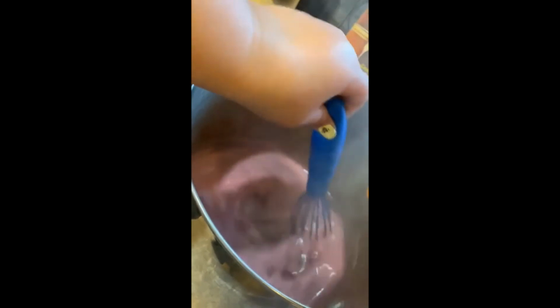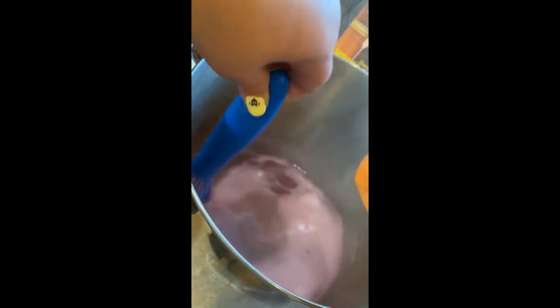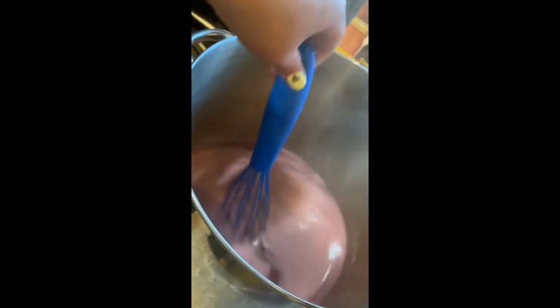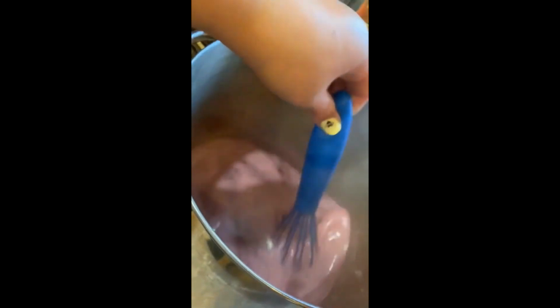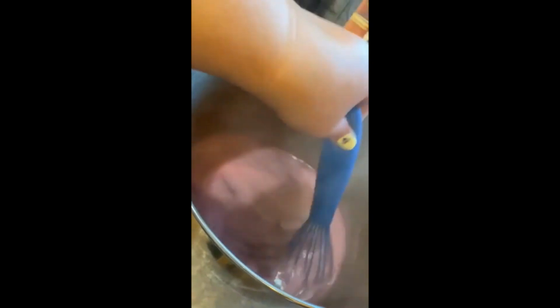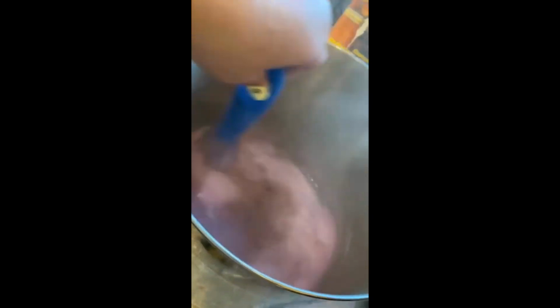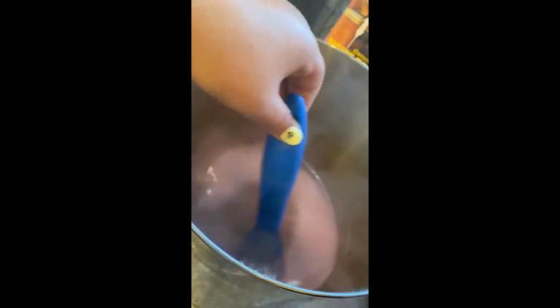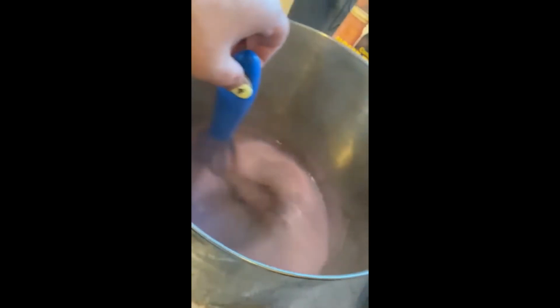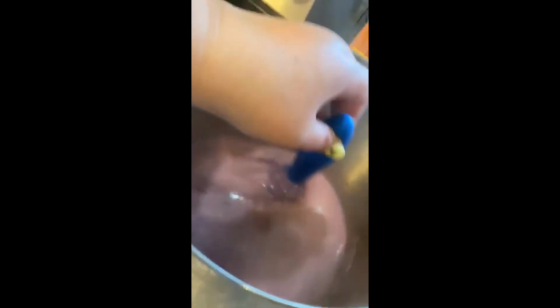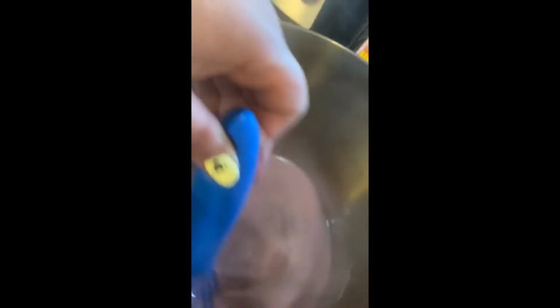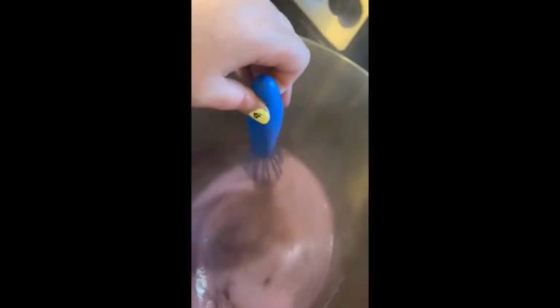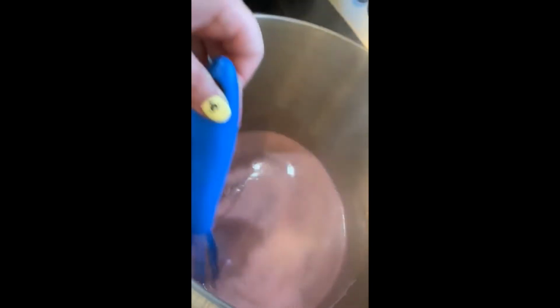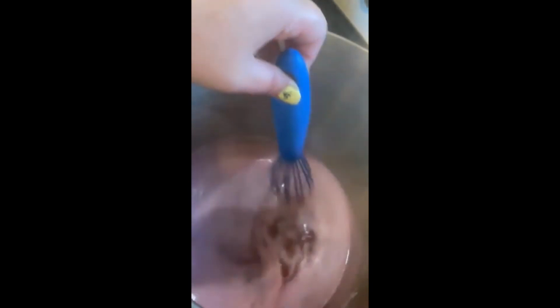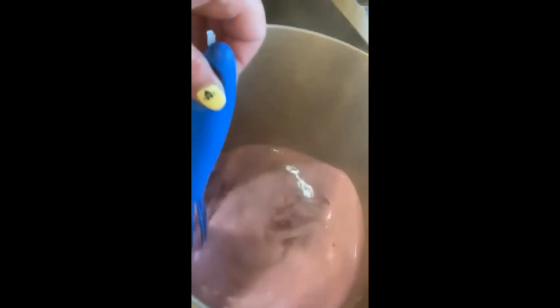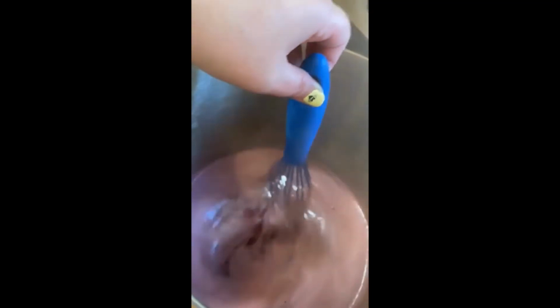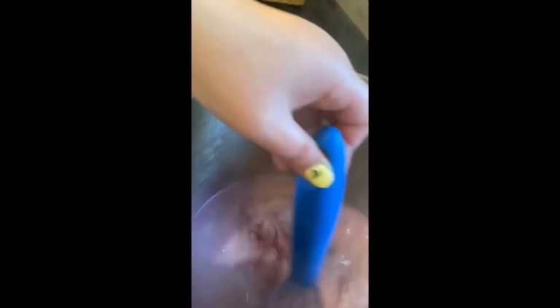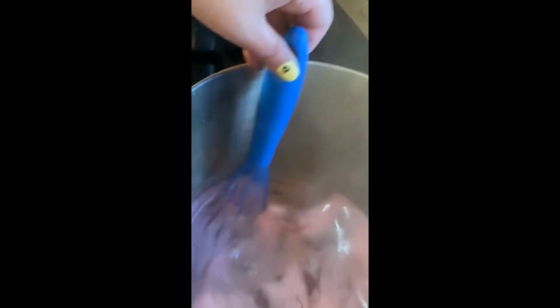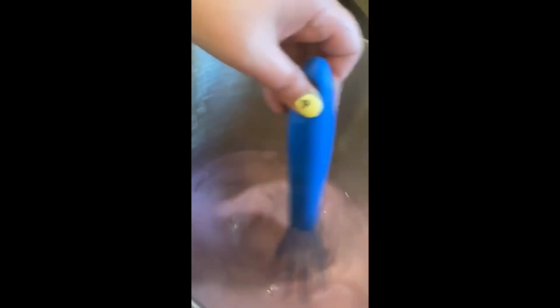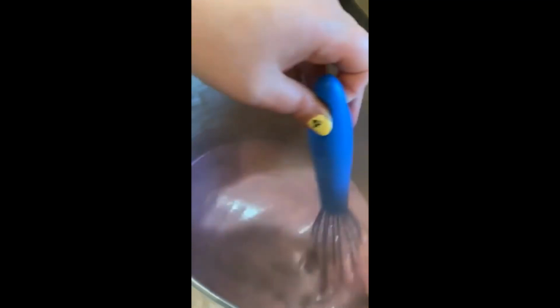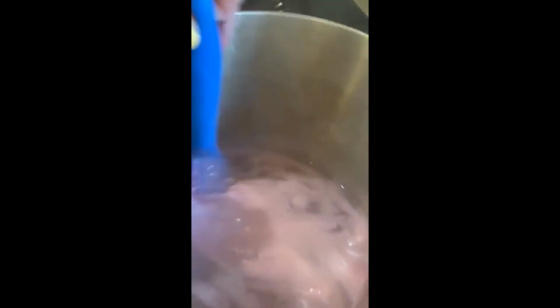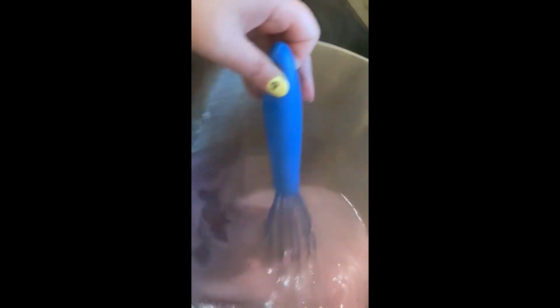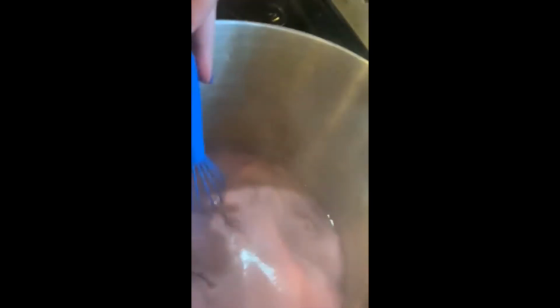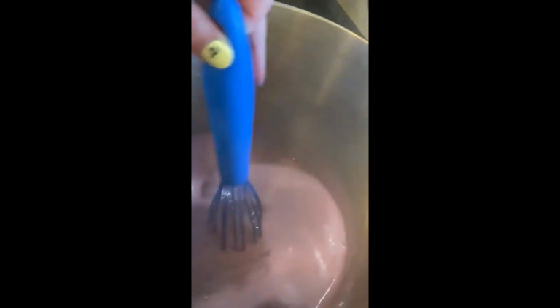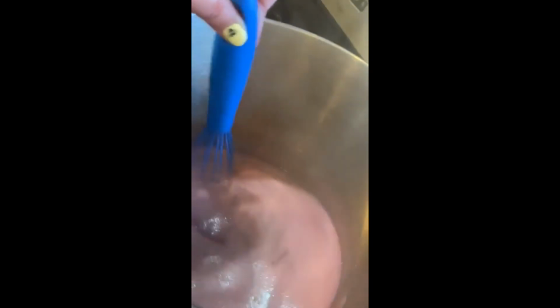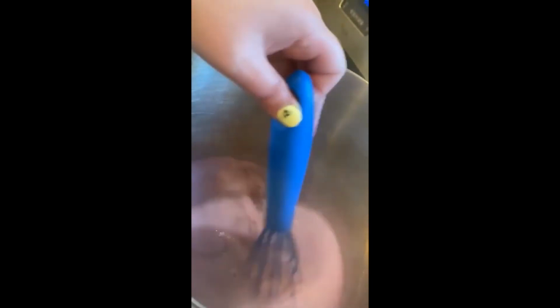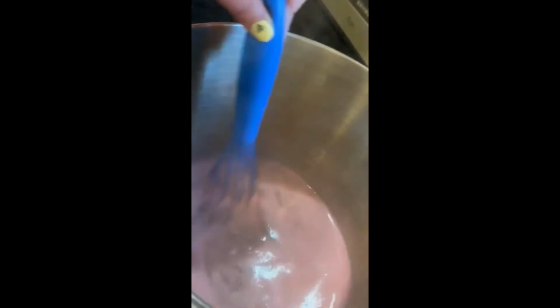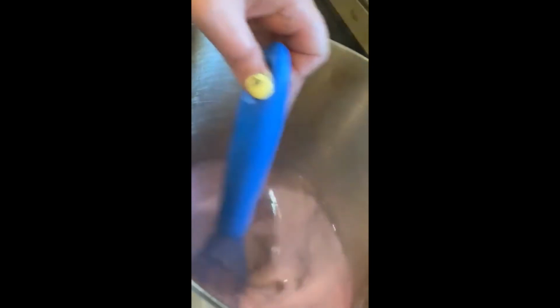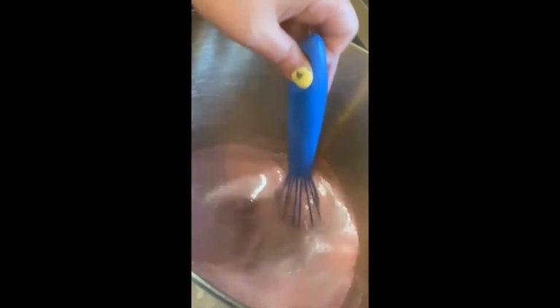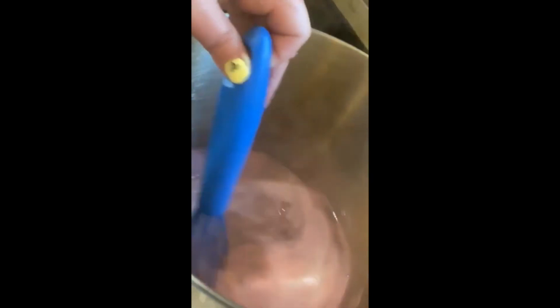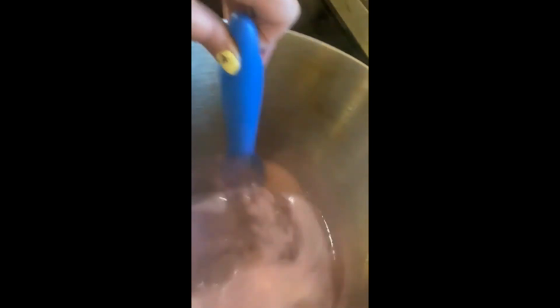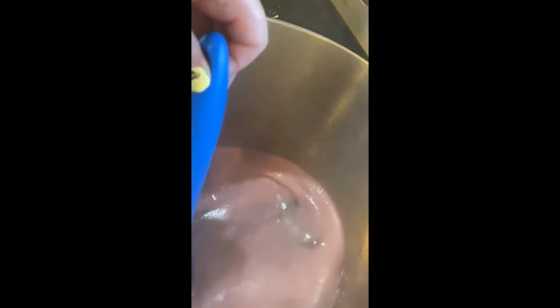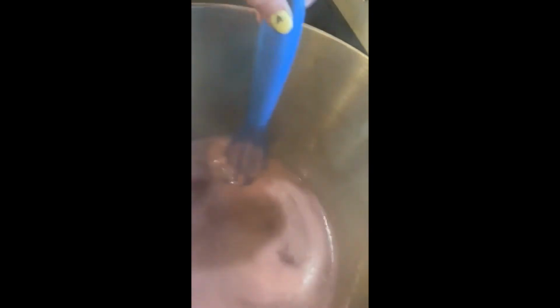I recommend wearing a pot mitt while you stir it because it will bubble, and you don't want hot jam on your skin. We're going to return it to the heat and bring it back to a rolling boil and boil it for one minute.